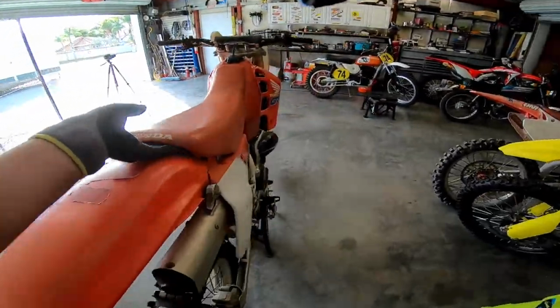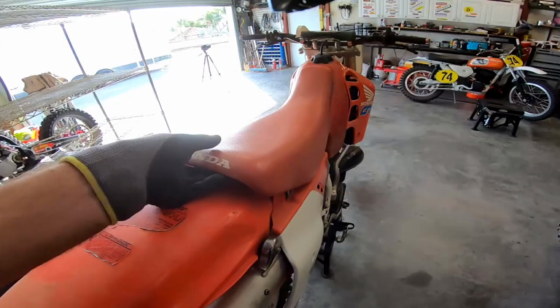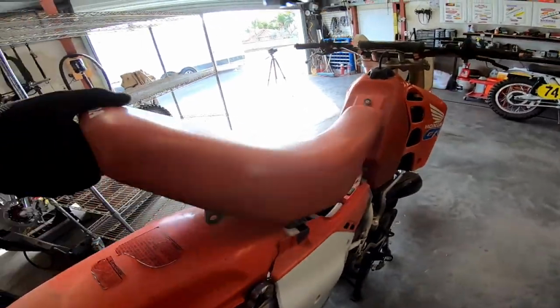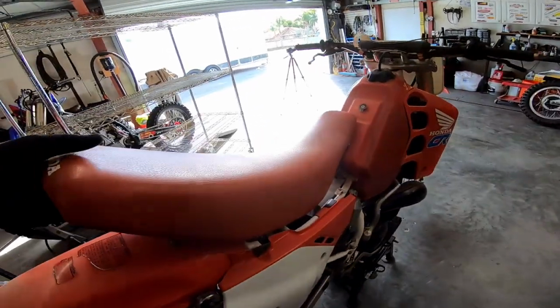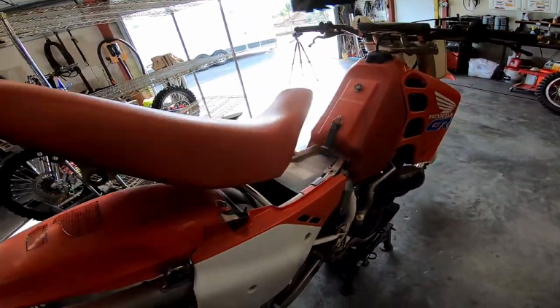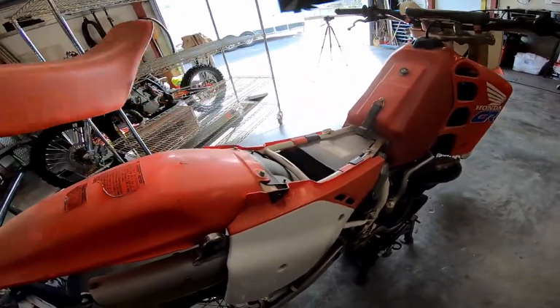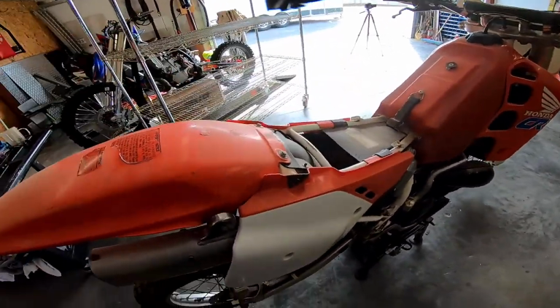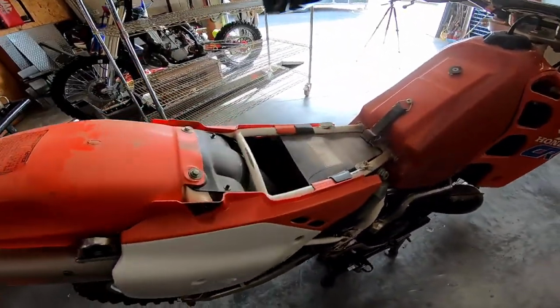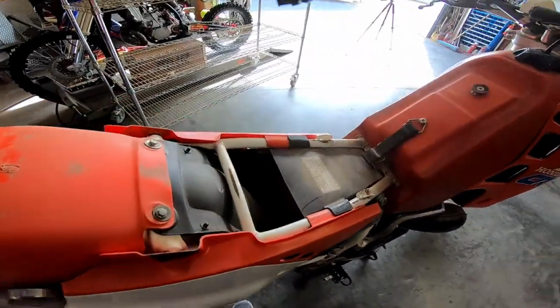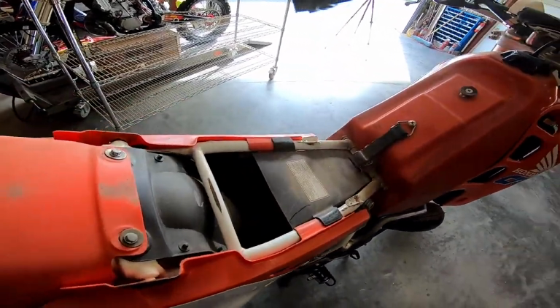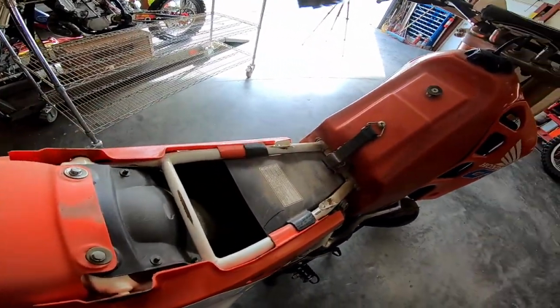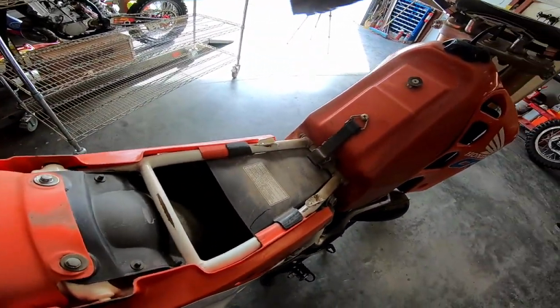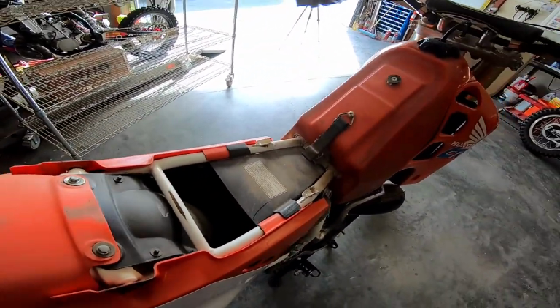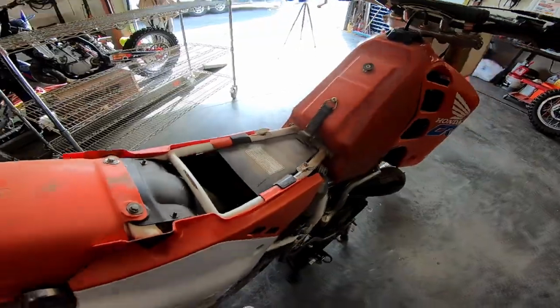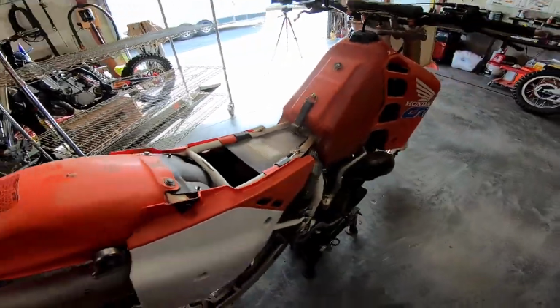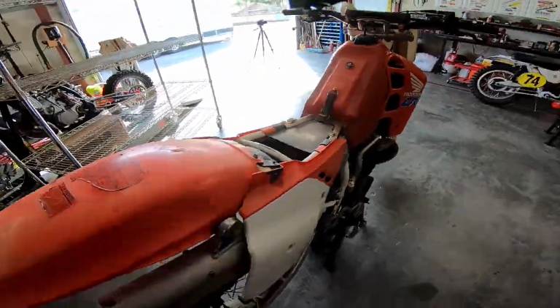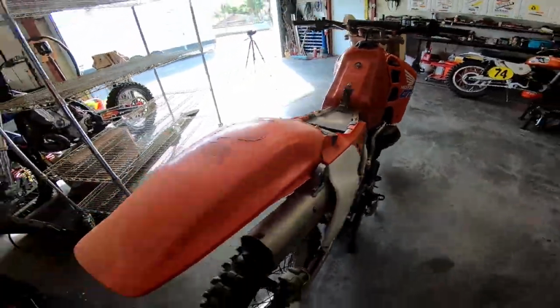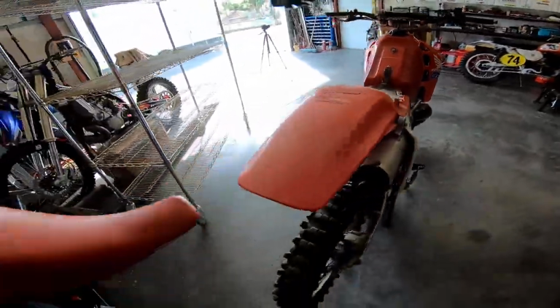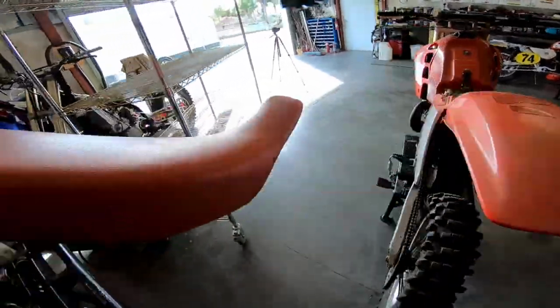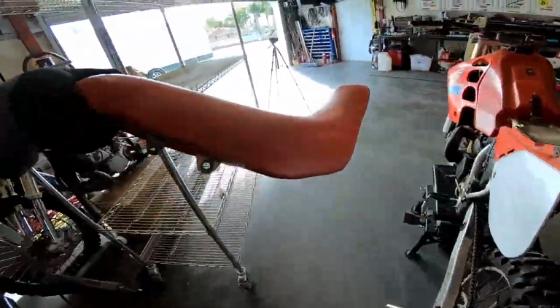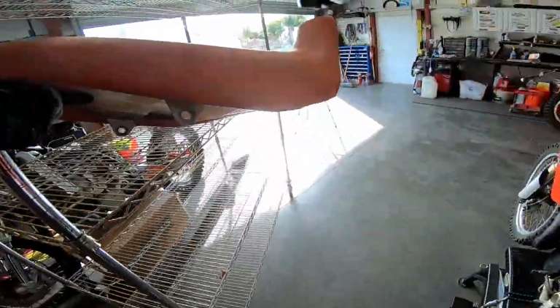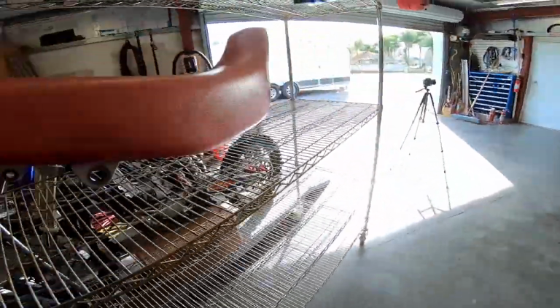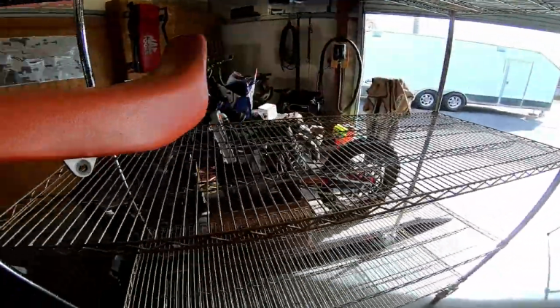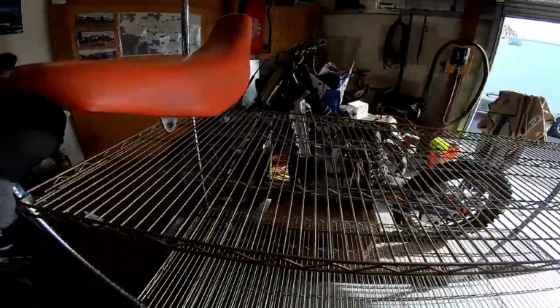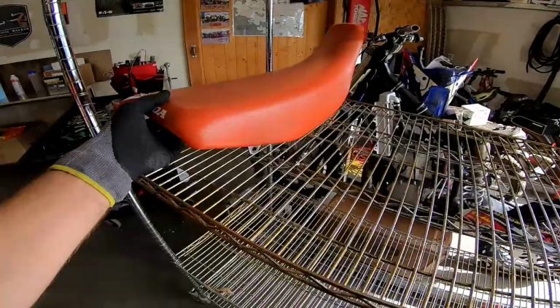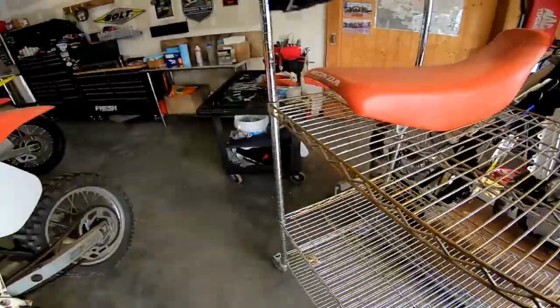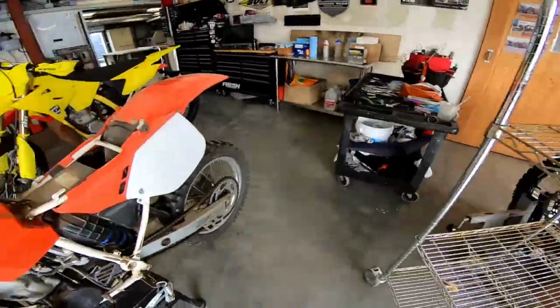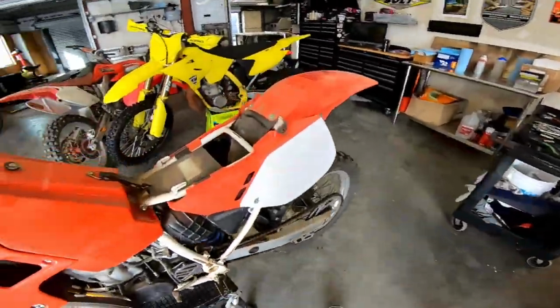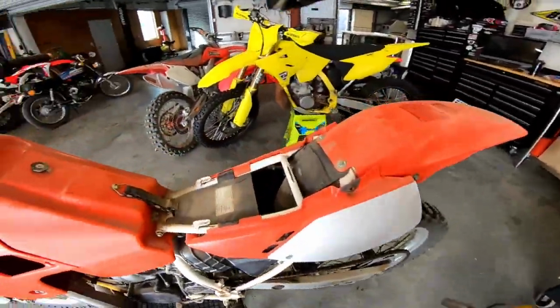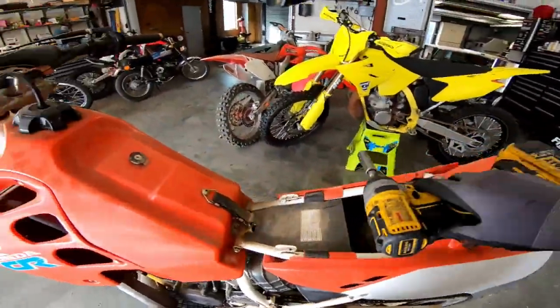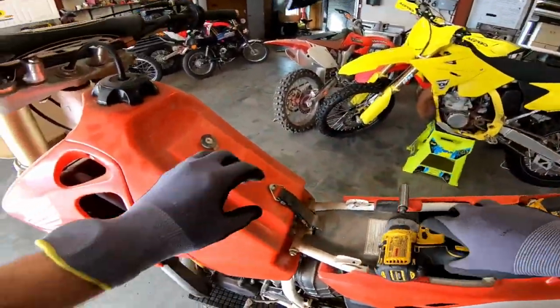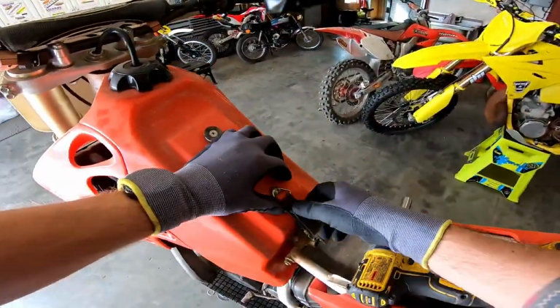Let's see how the filter looks. It's in there. Look at that warning label — that is awesome. Get the seat on the rack, already making good use of it. Very cool. Tank strap.